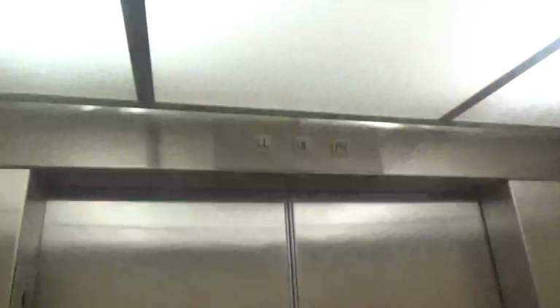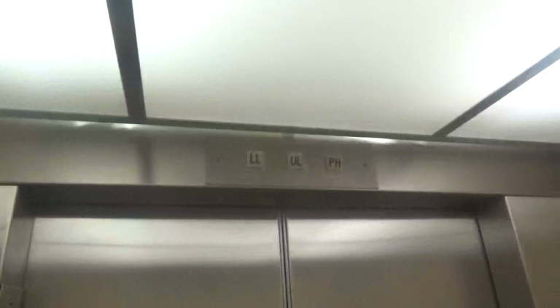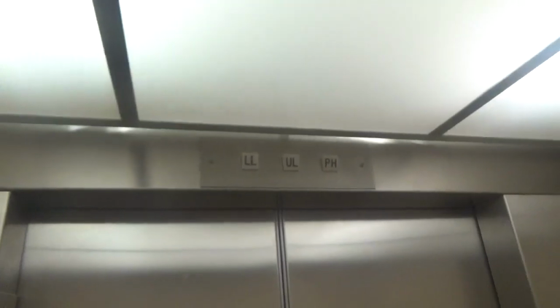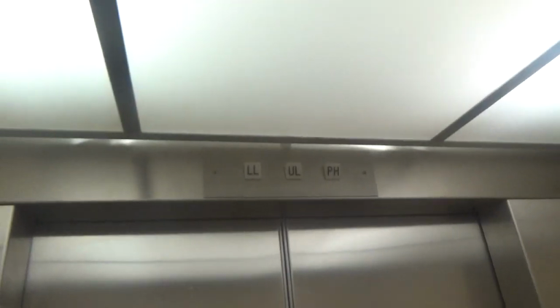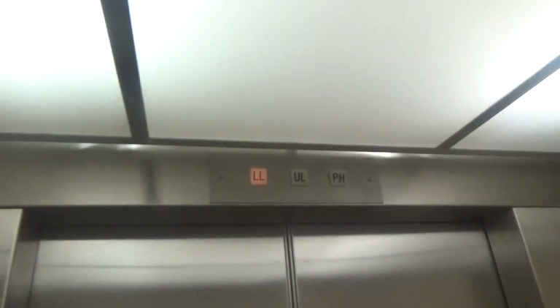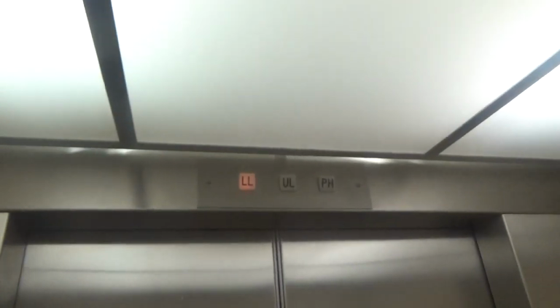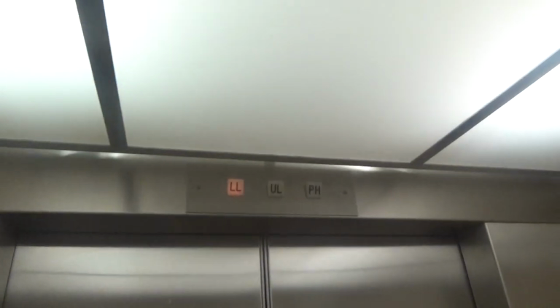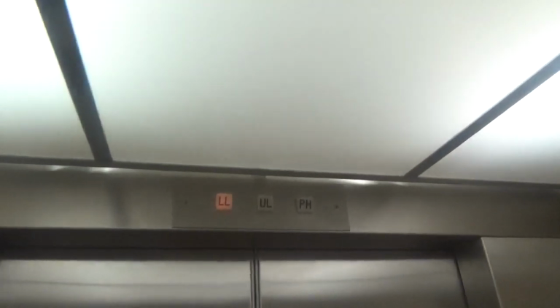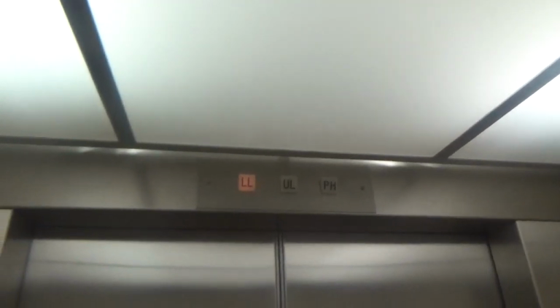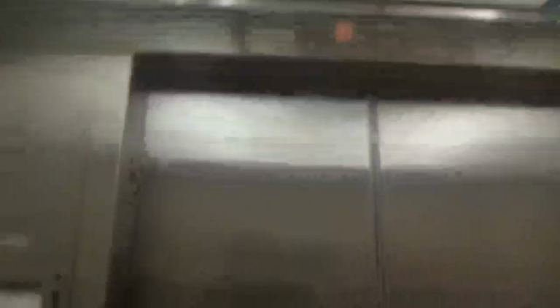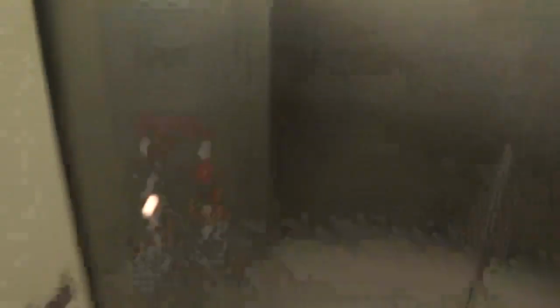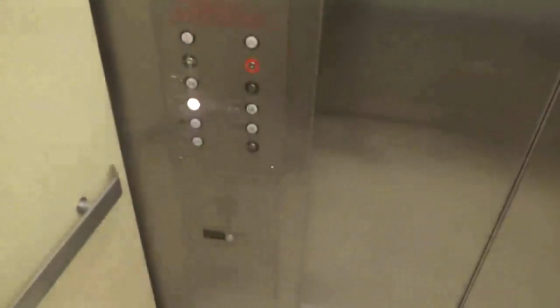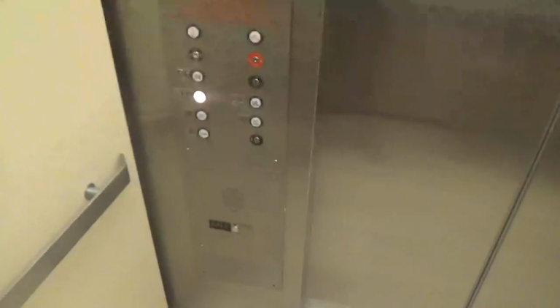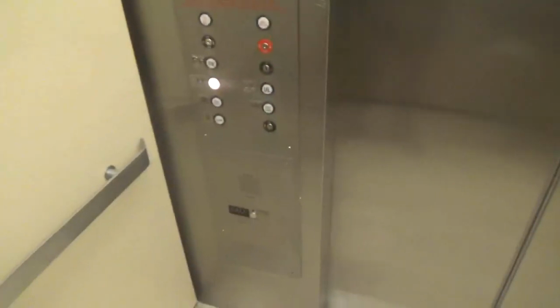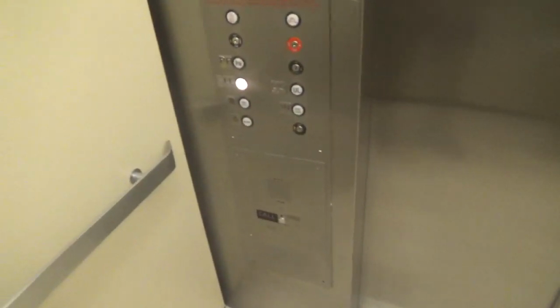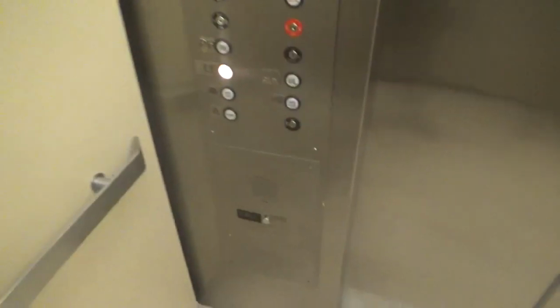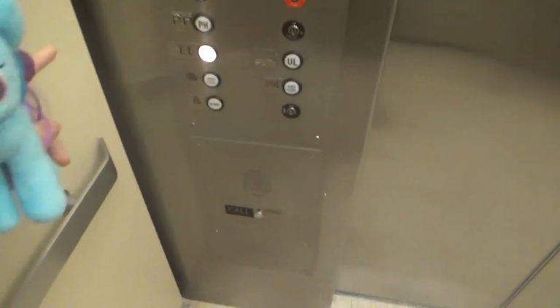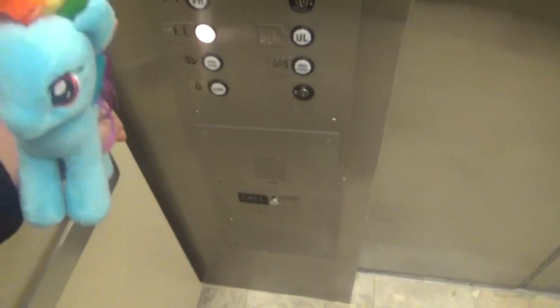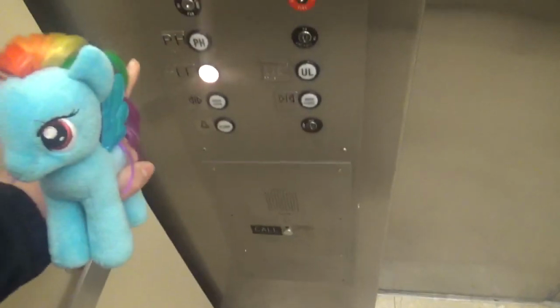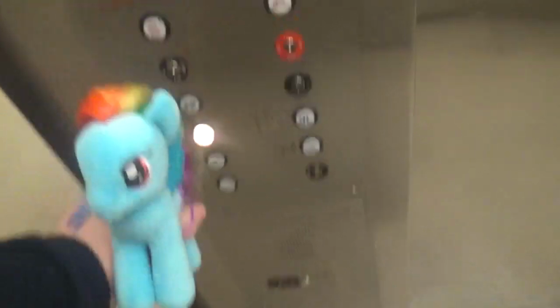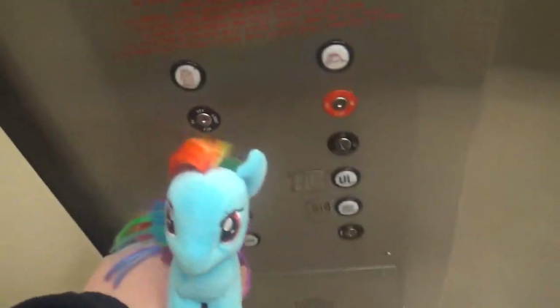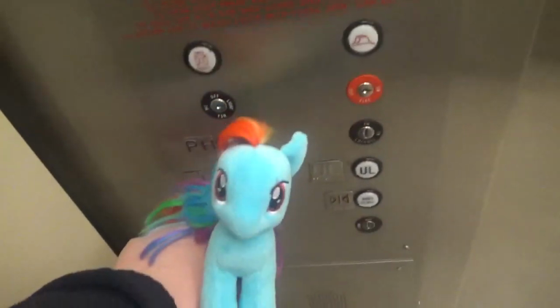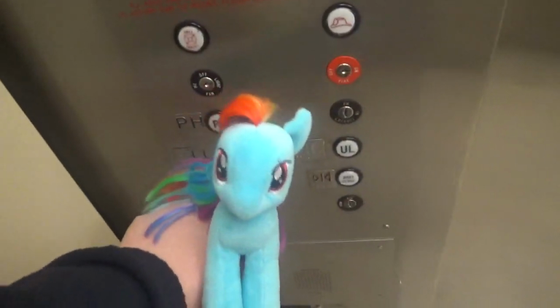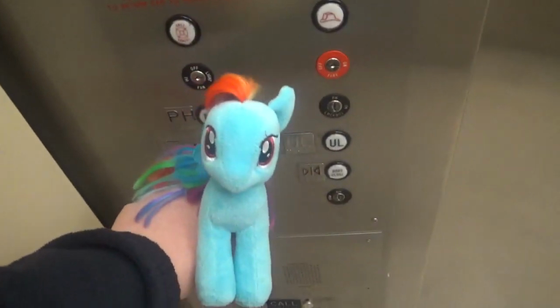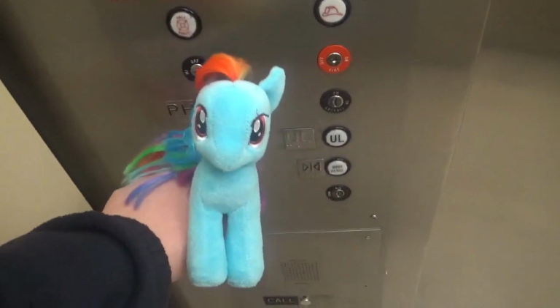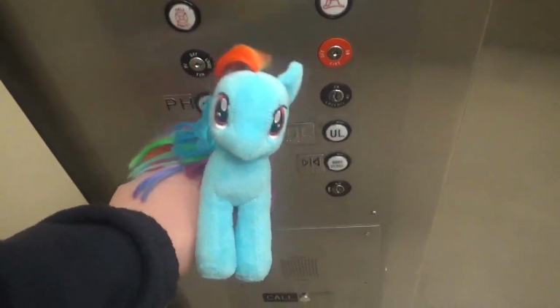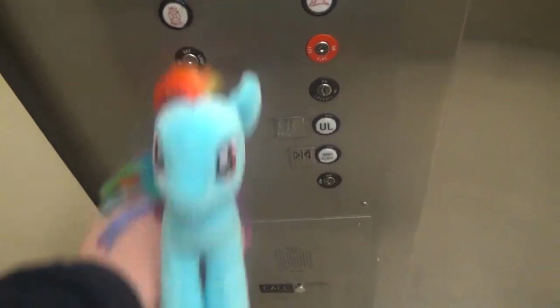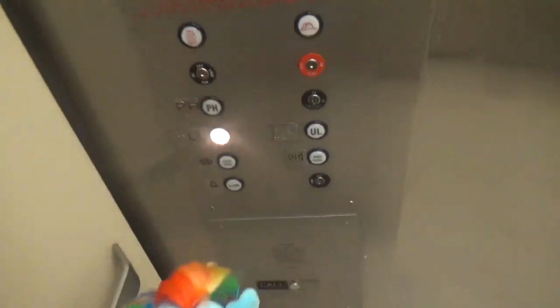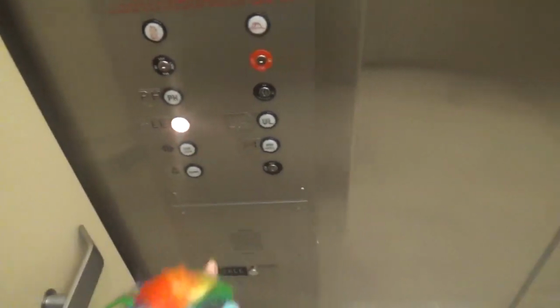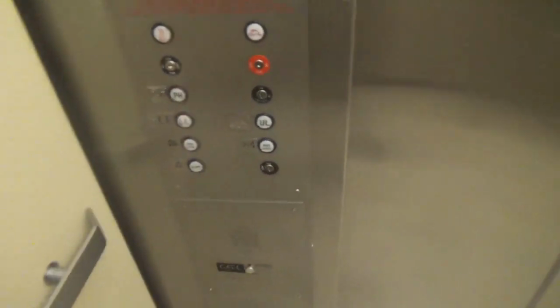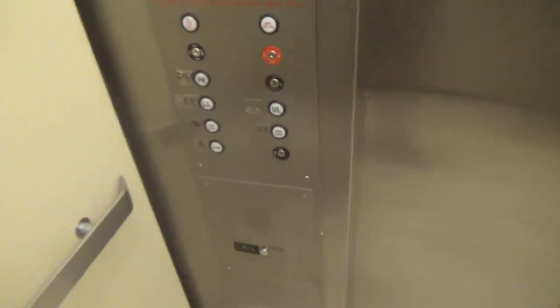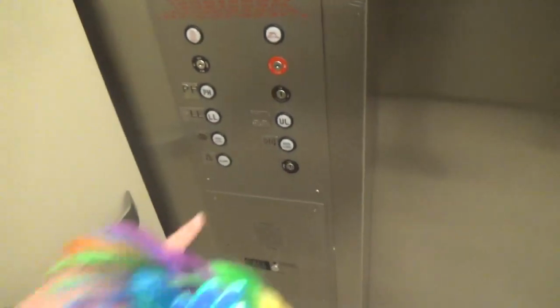Can you go to the PH? It's locked. Did you try it? See if PH is locked. Yeah, it's a penthouse. It's locked.